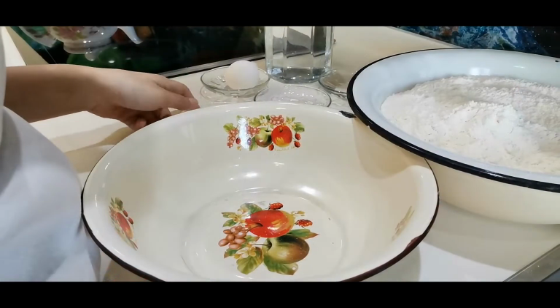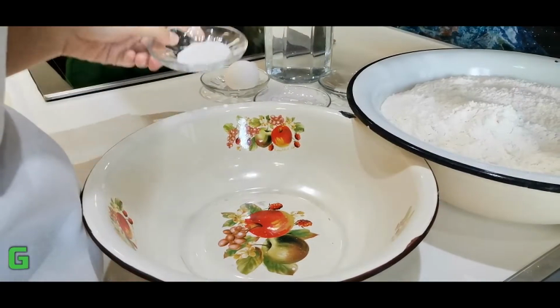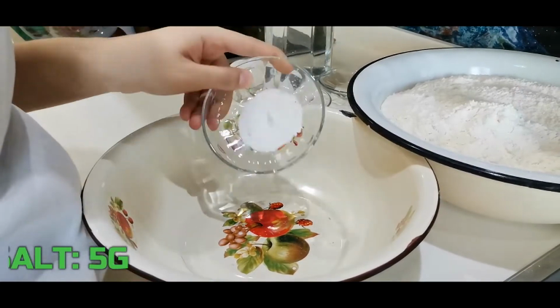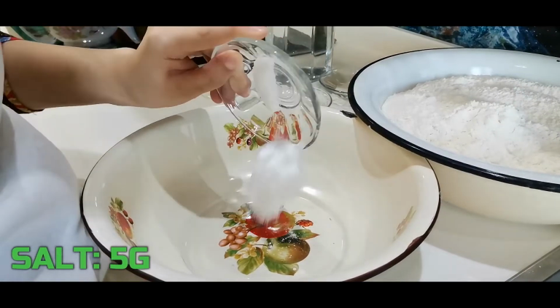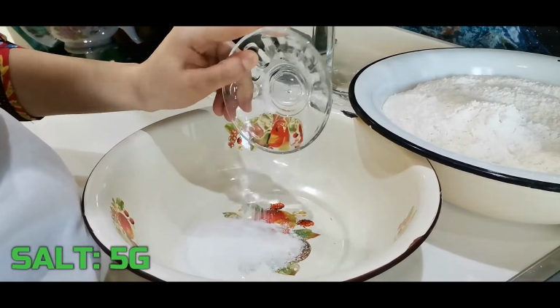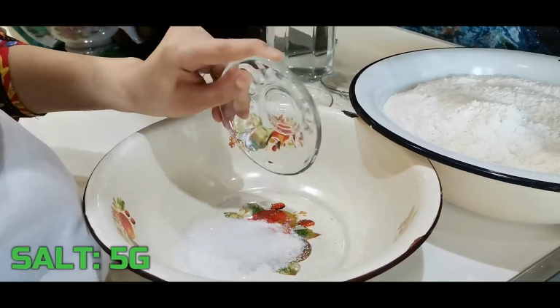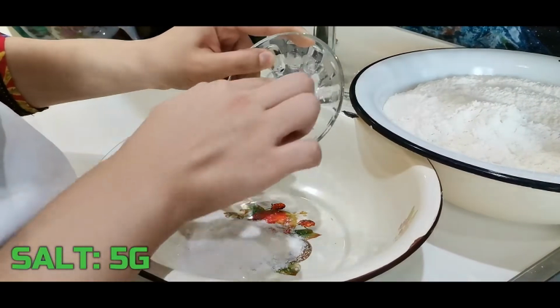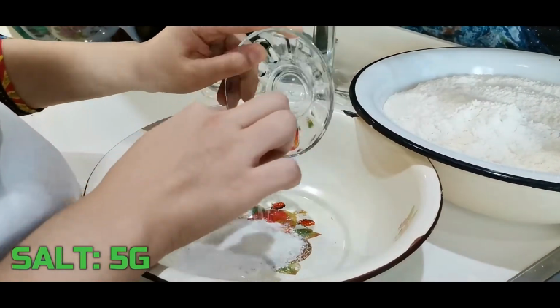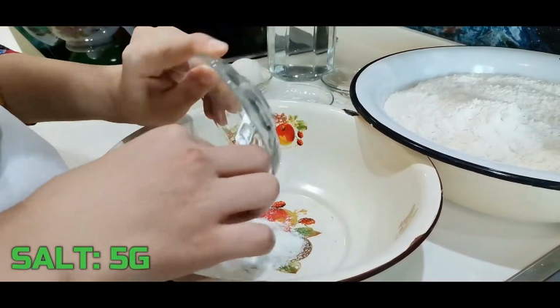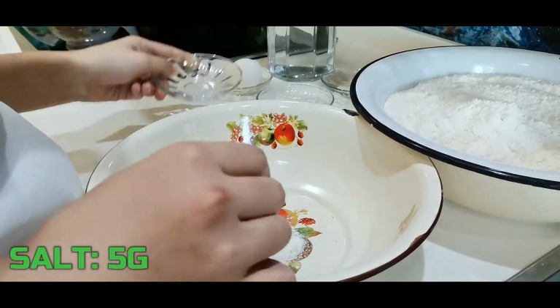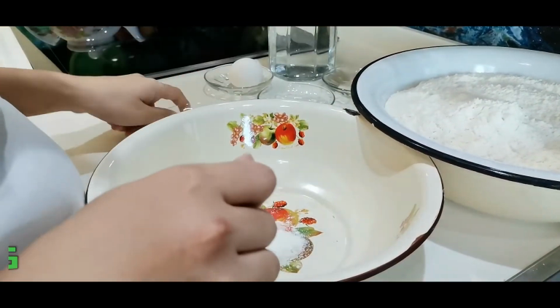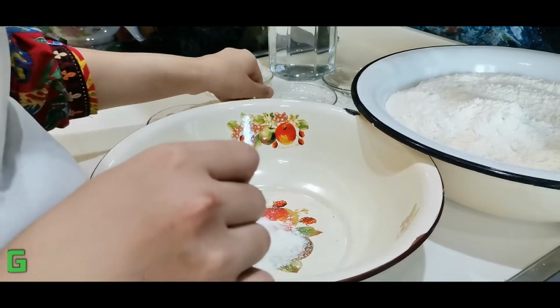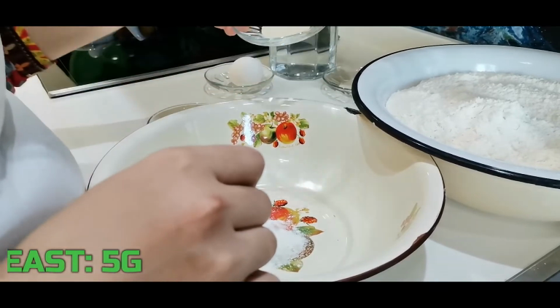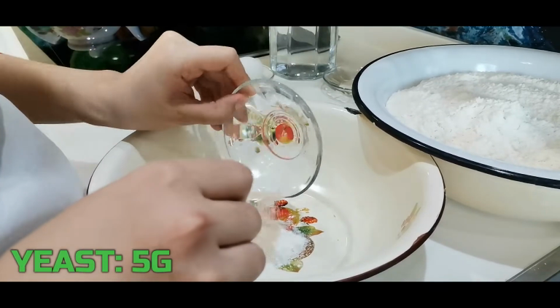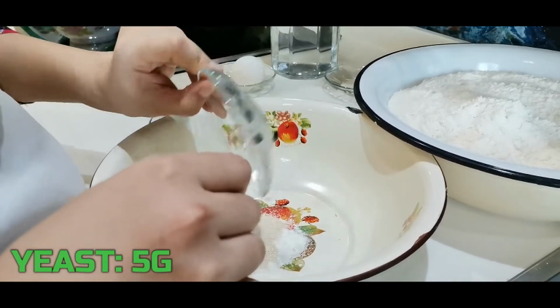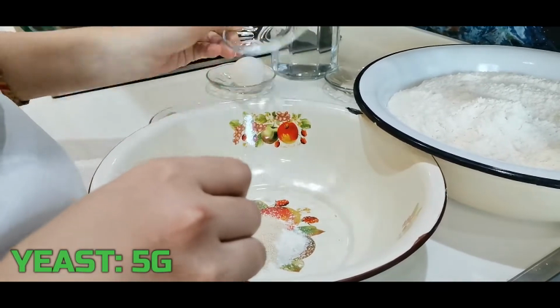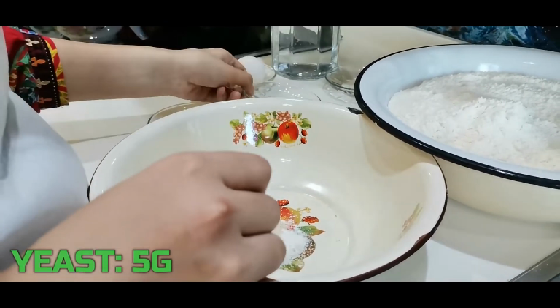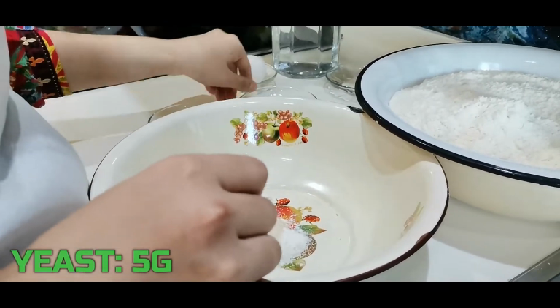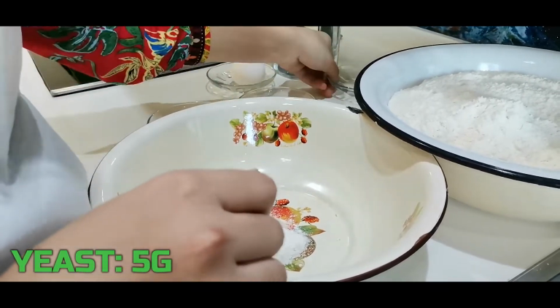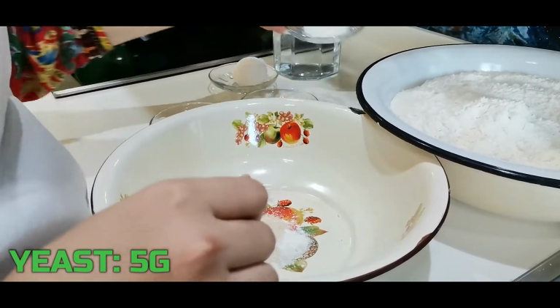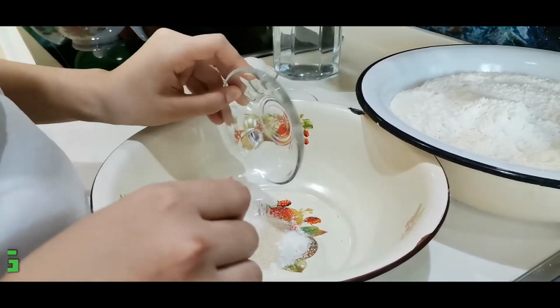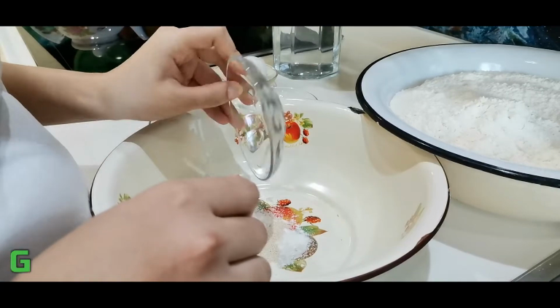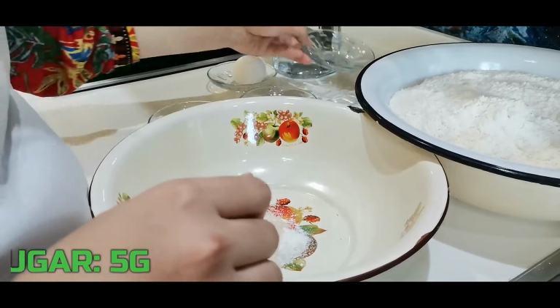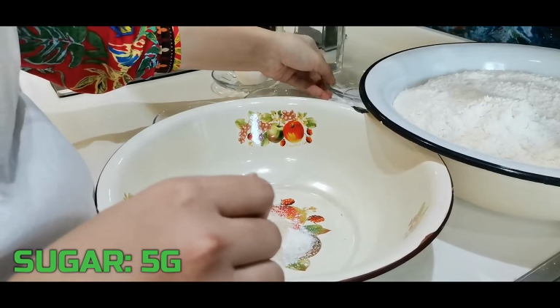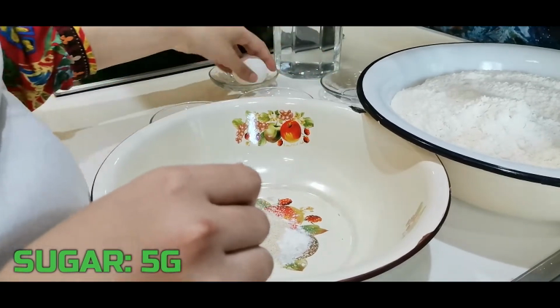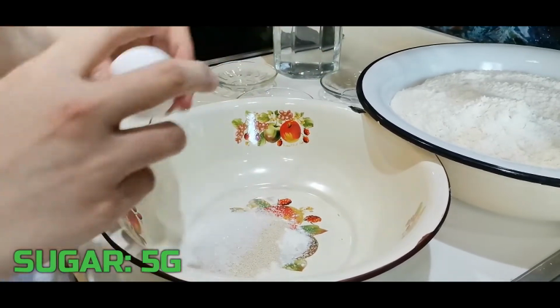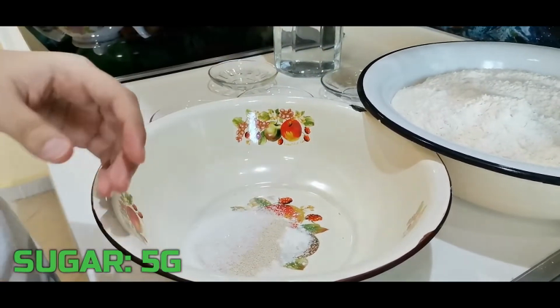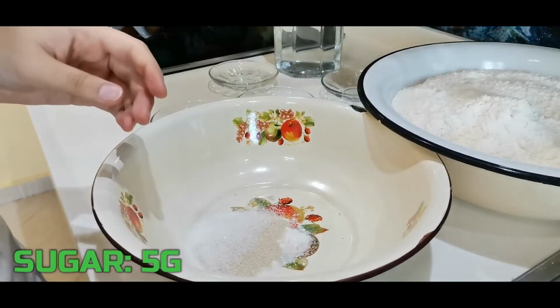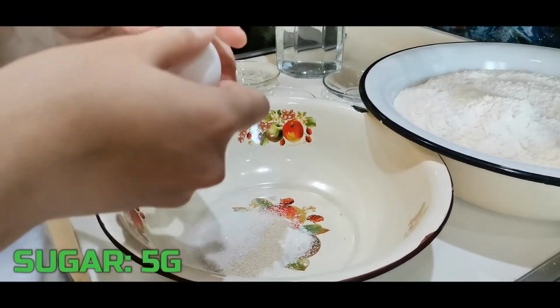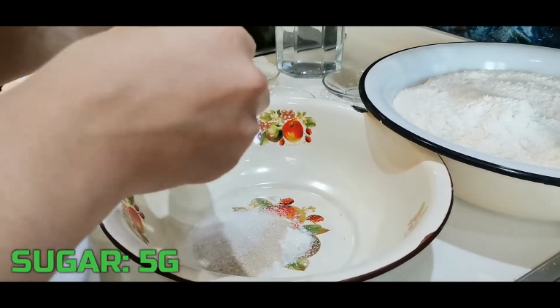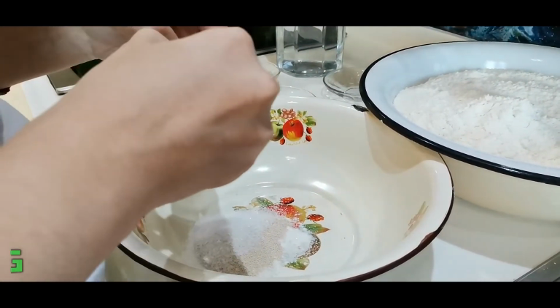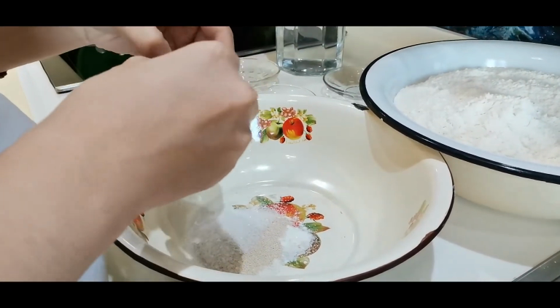To prepare the dough we add 5 grams of salt, 5 grams of yeast, 5 grams of sugar, and egg white into a bowl.